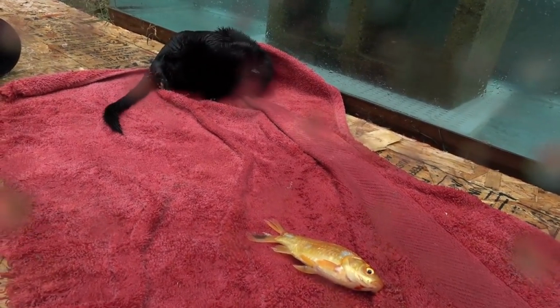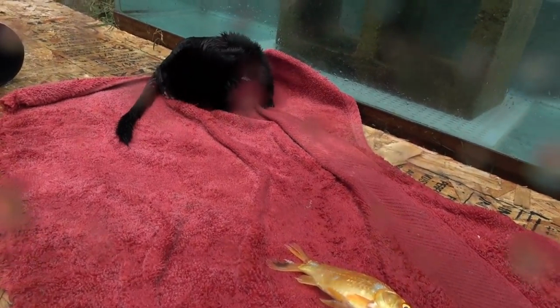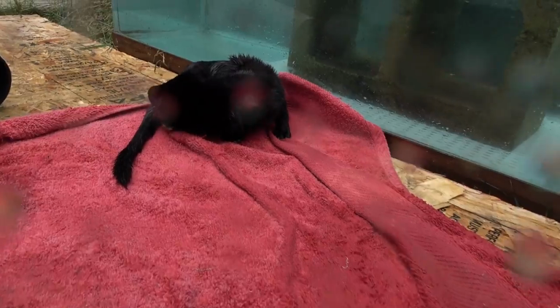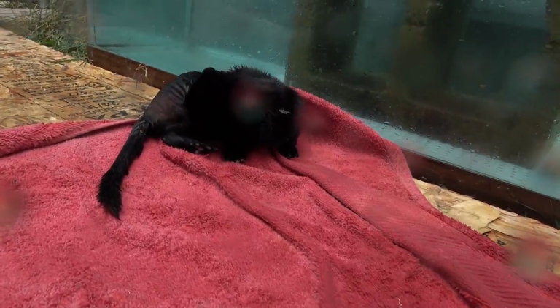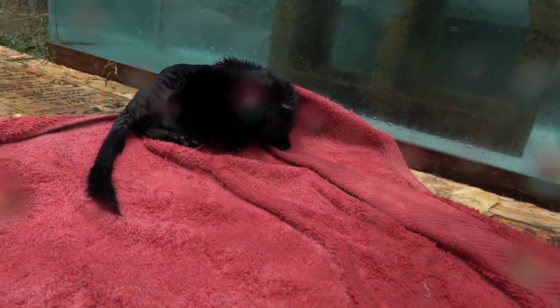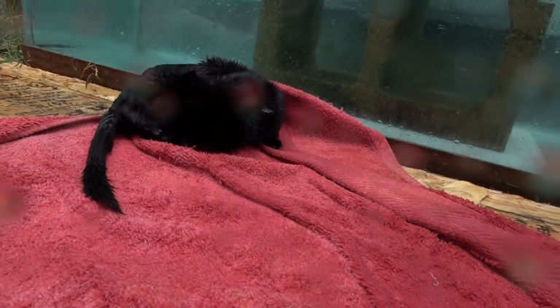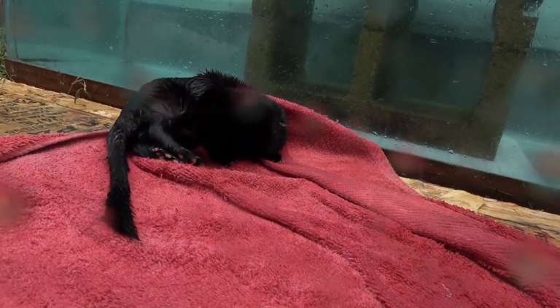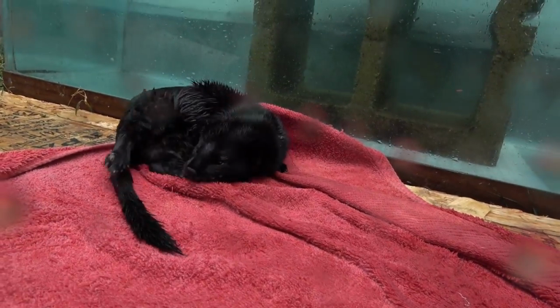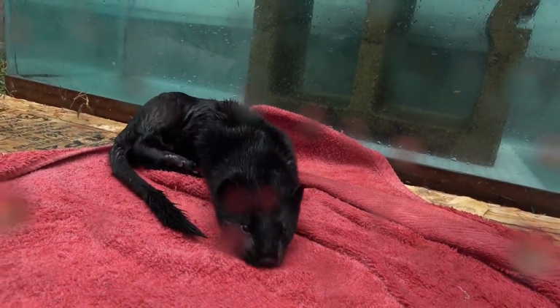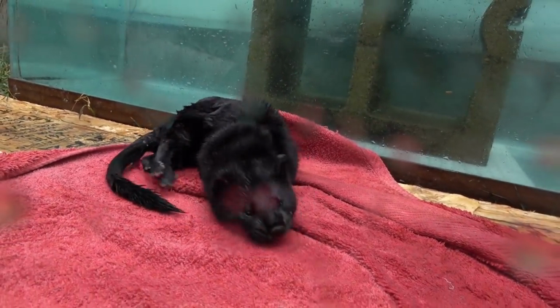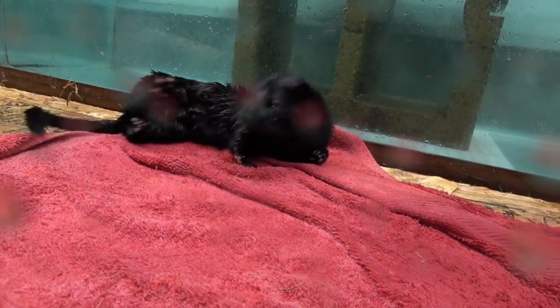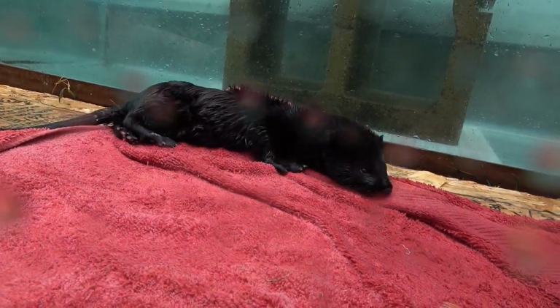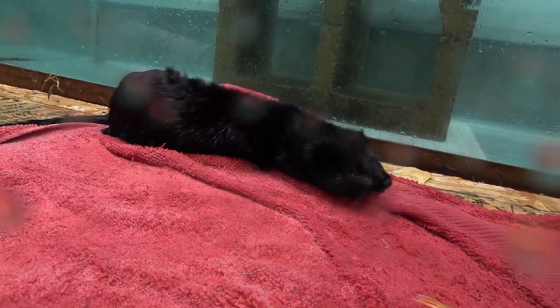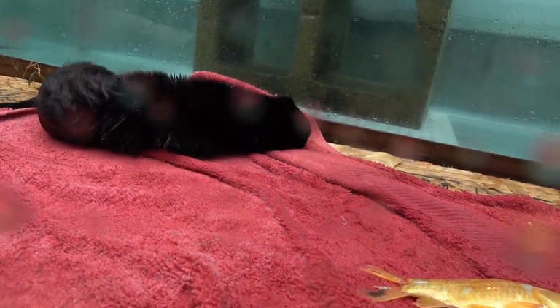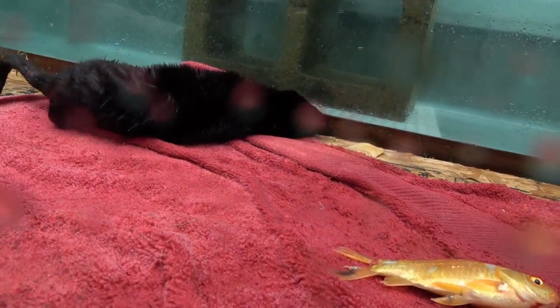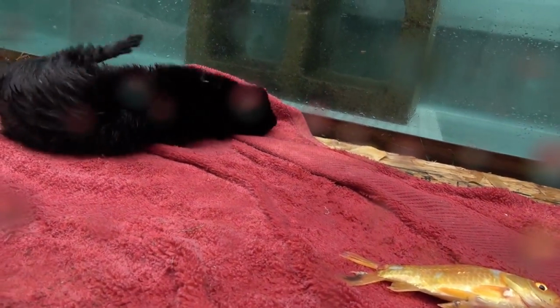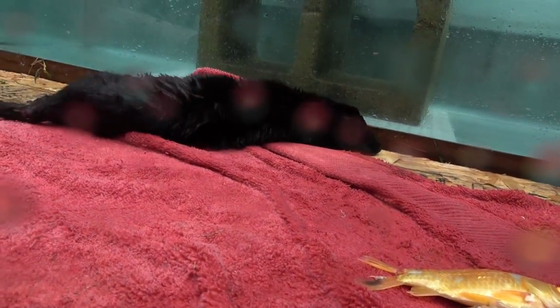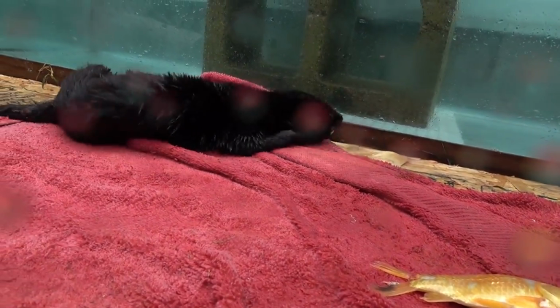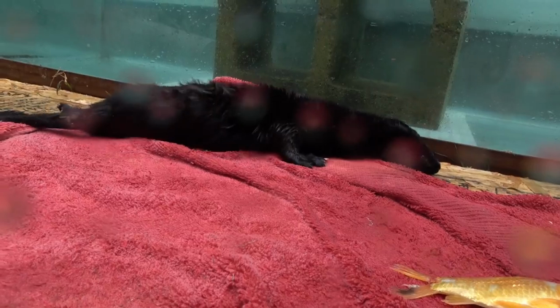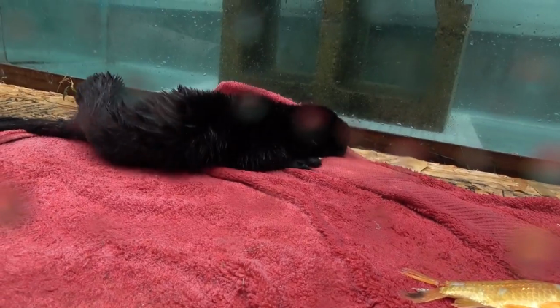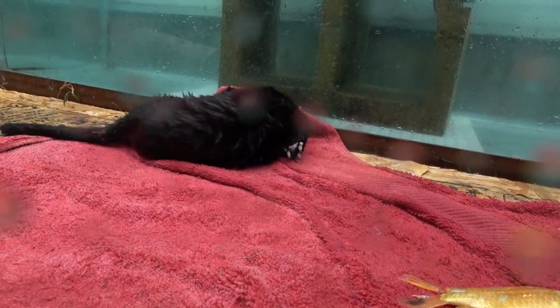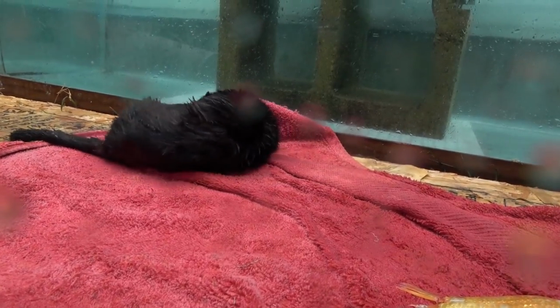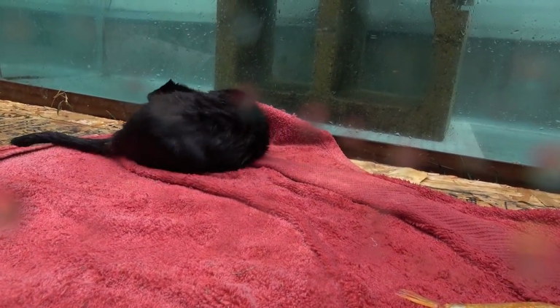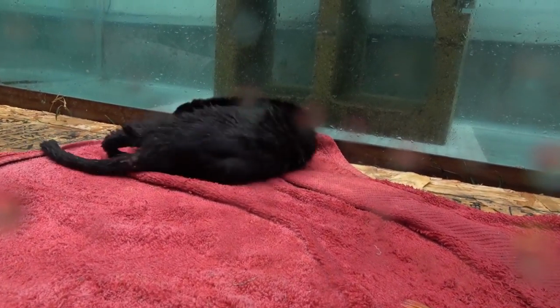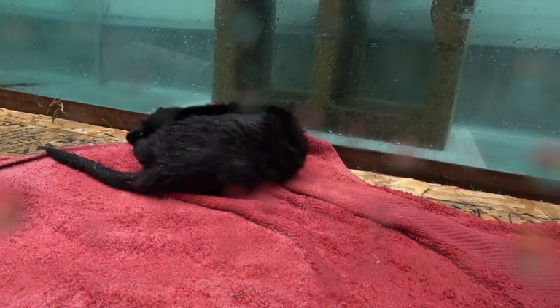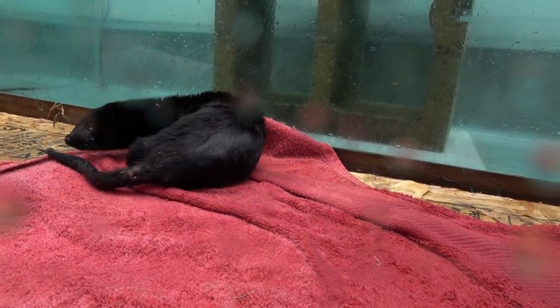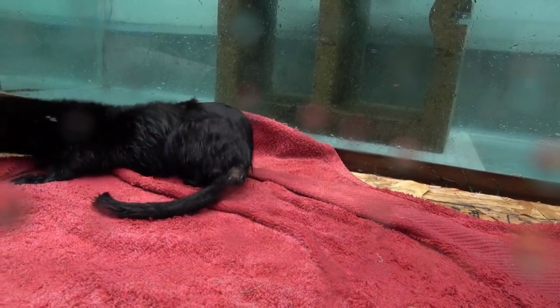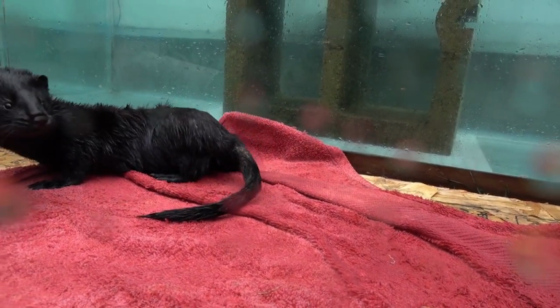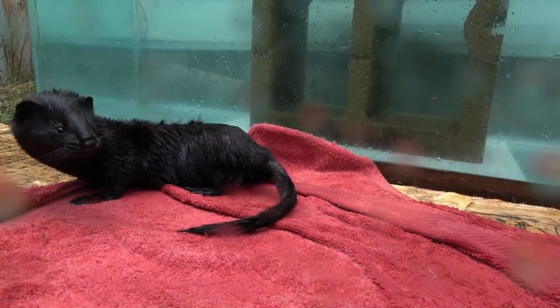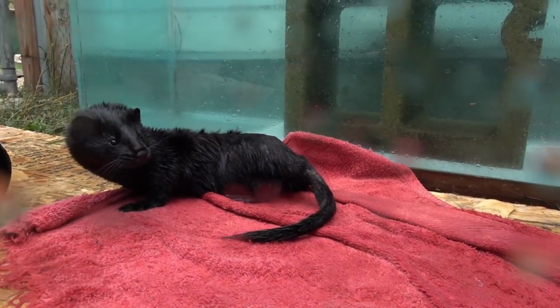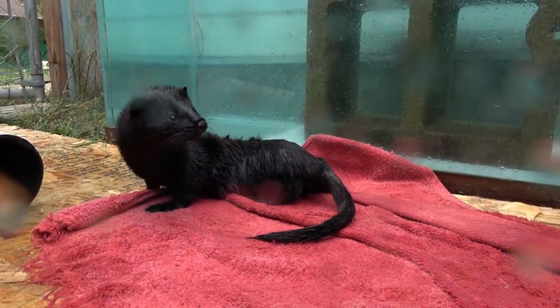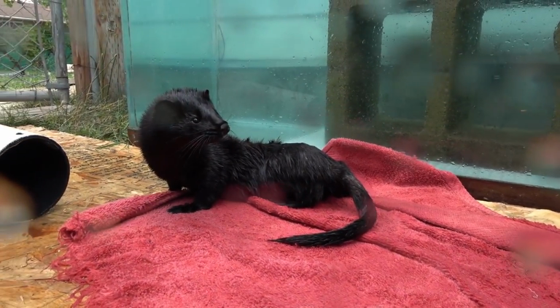You're probably wondering why I'm trading the mink its fish for some meat. Don't worry — the fish doesn't go to waste. I go and freeze it for a couple of days before chopping it up and feeding it to the mink.